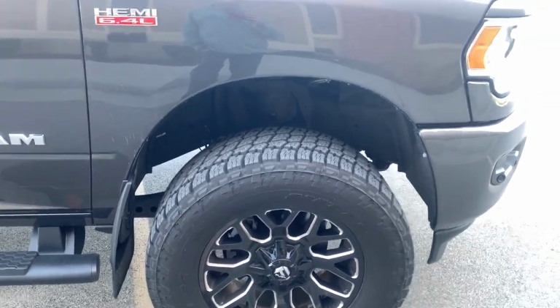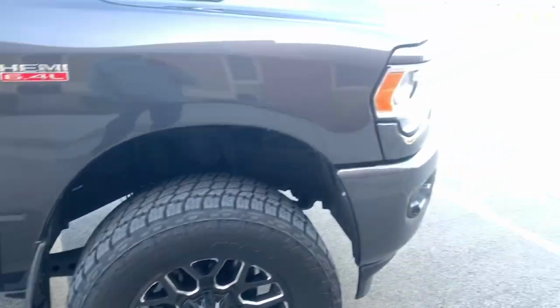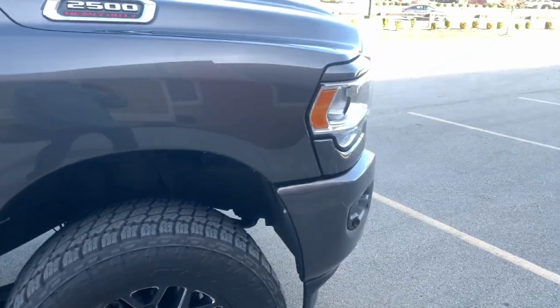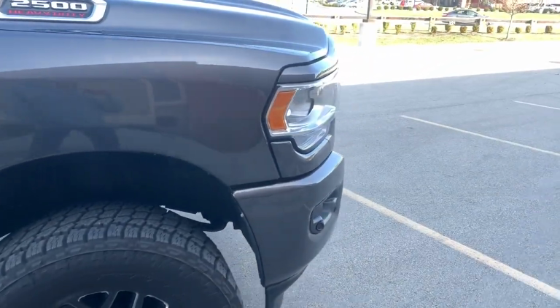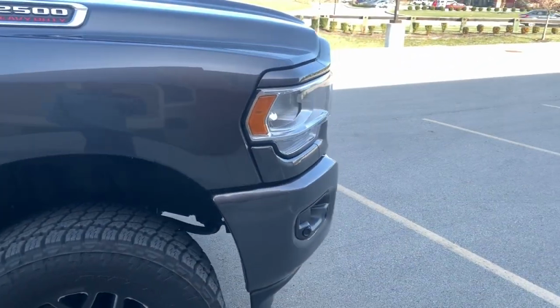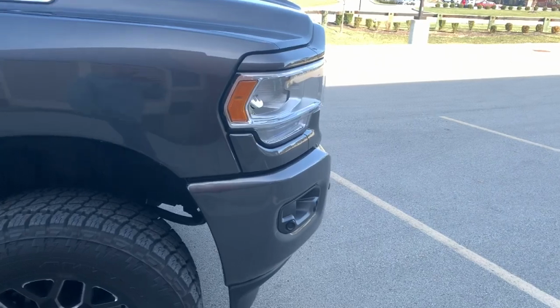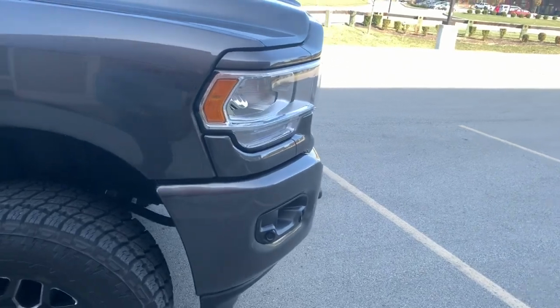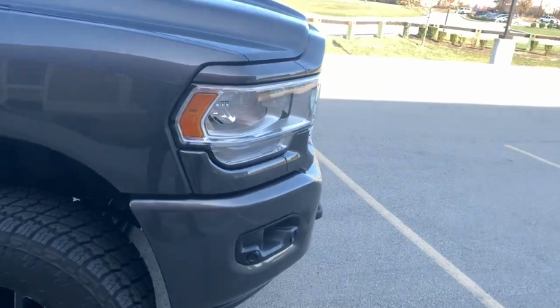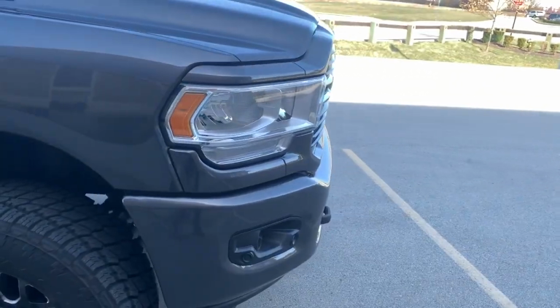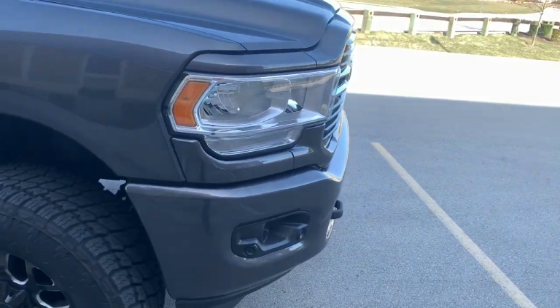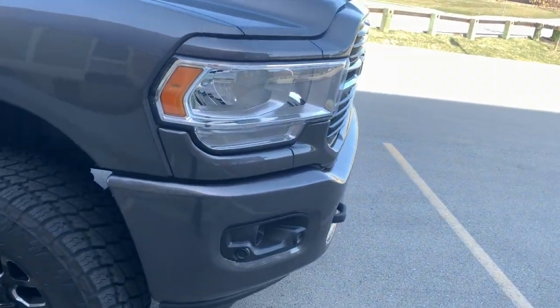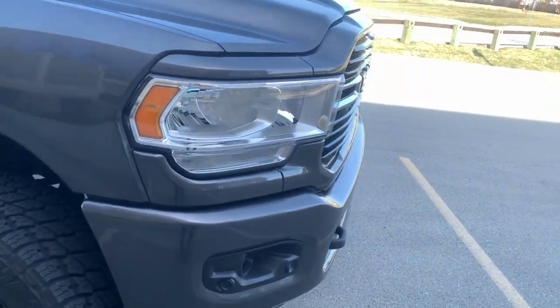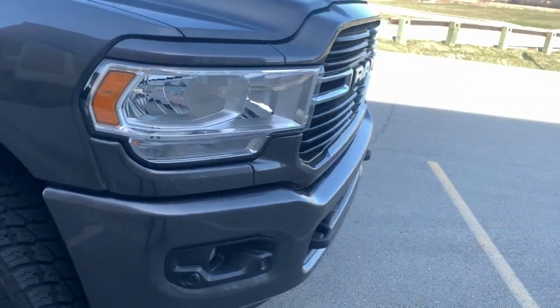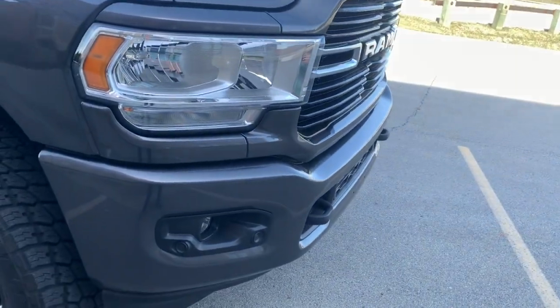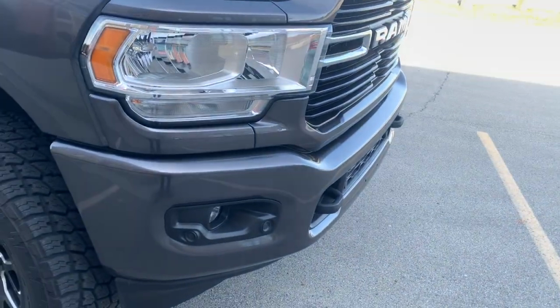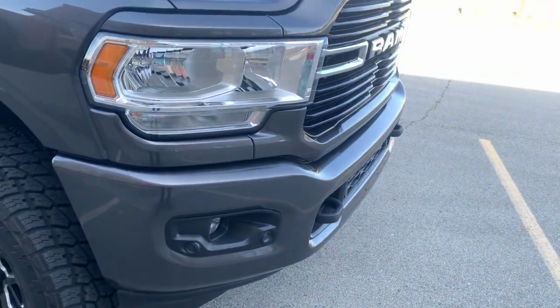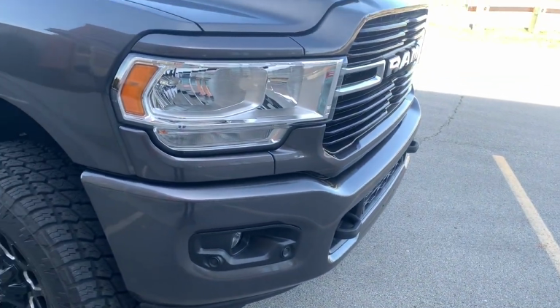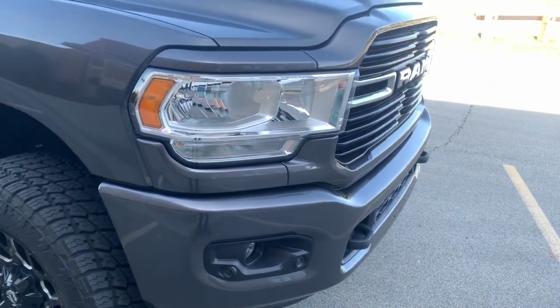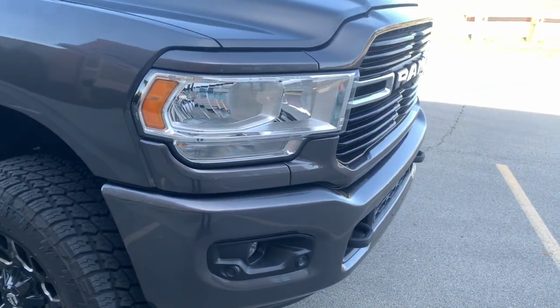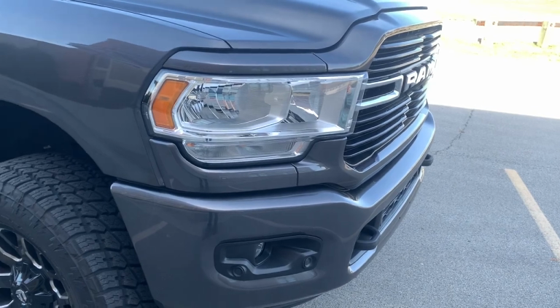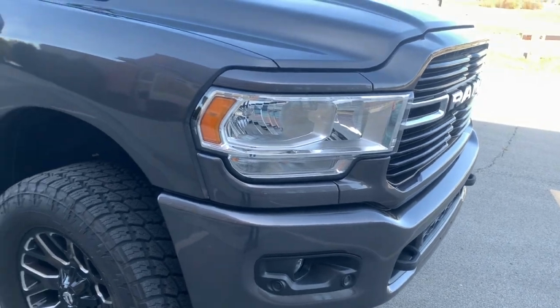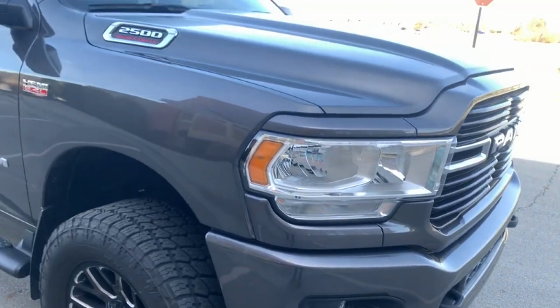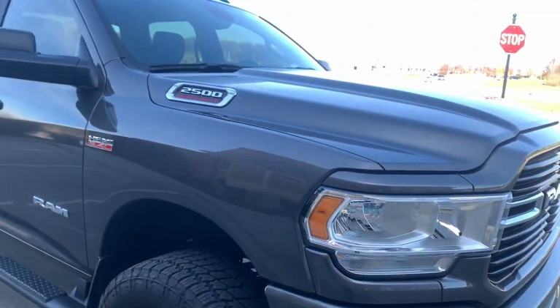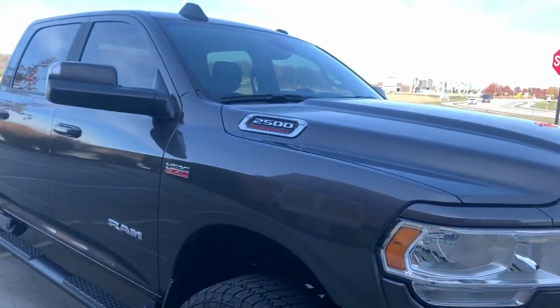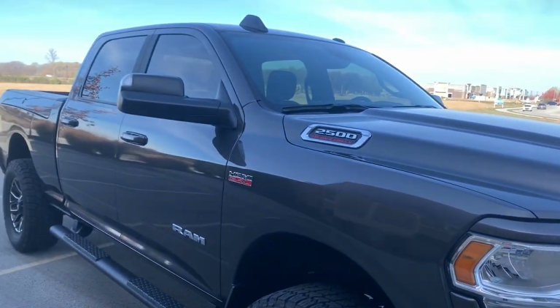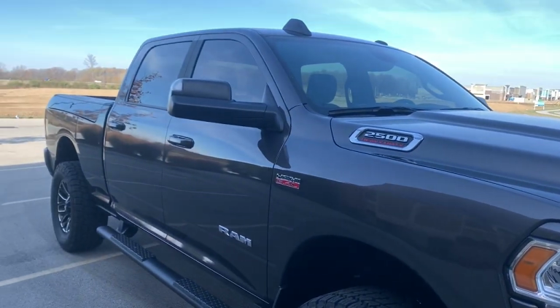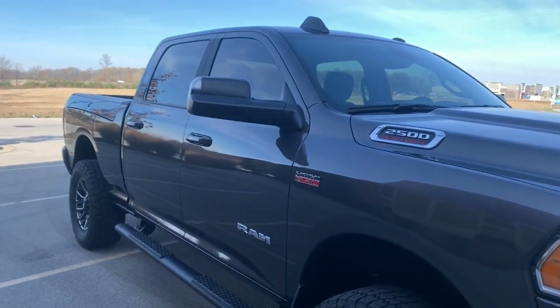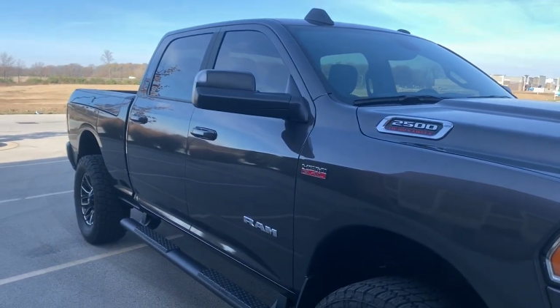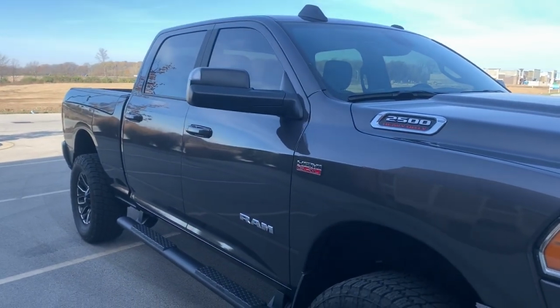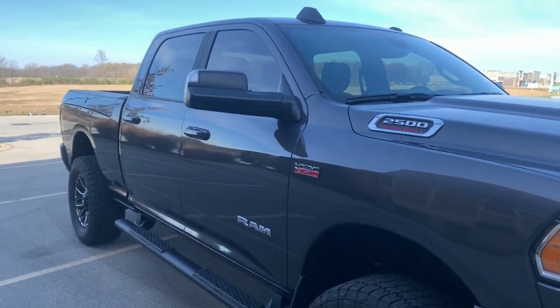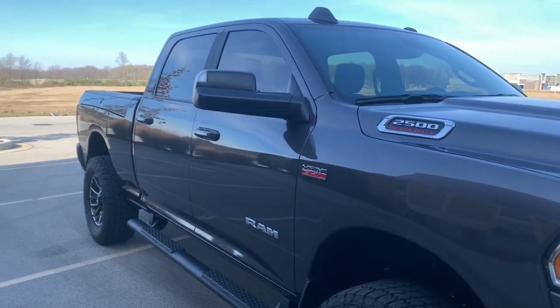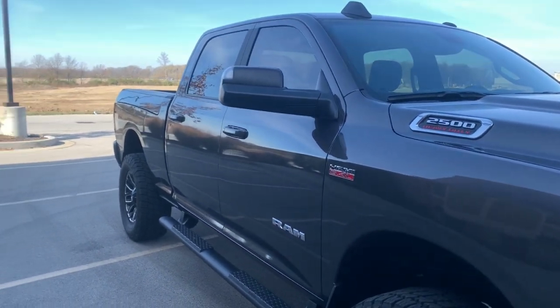It does have the sport appearance package, which for me was really important, and it comes with the tow hooks and the protection package as well. So really a great starting point for building out an adventure vehicle.